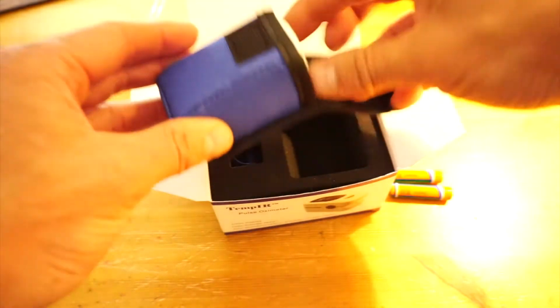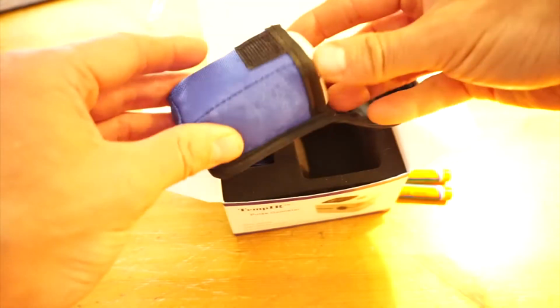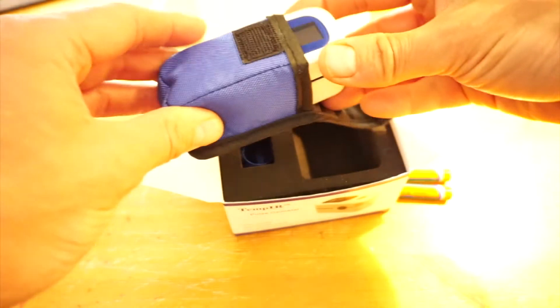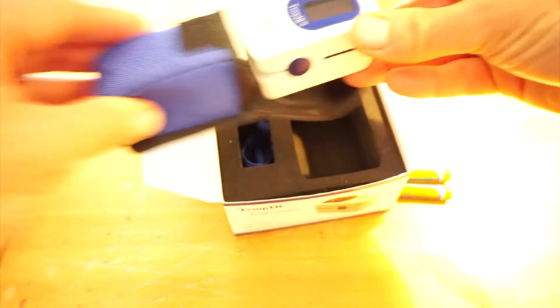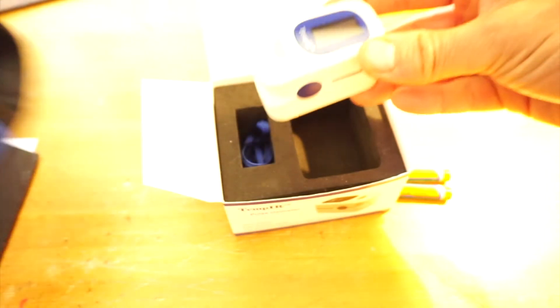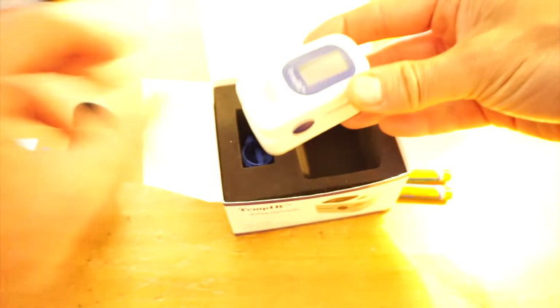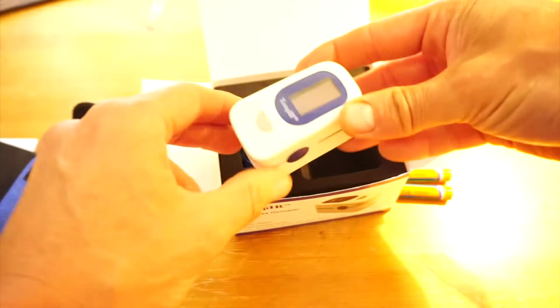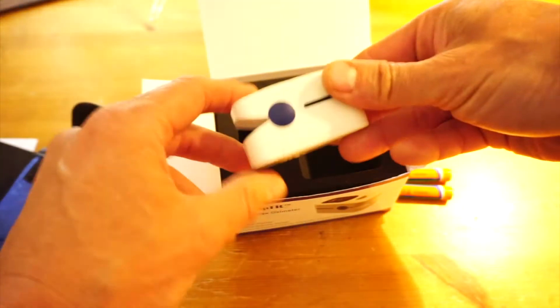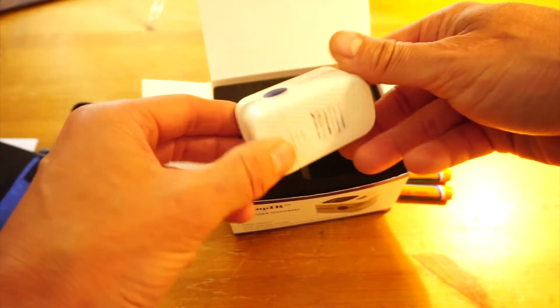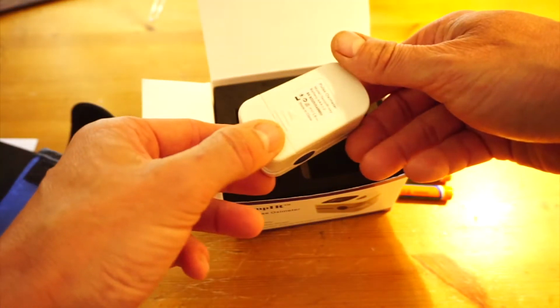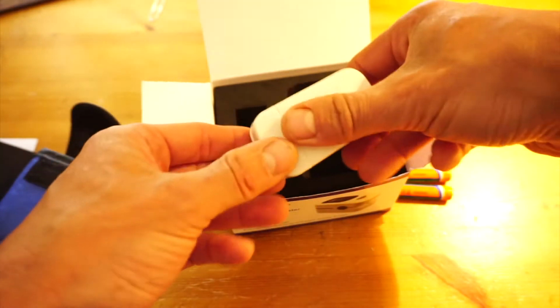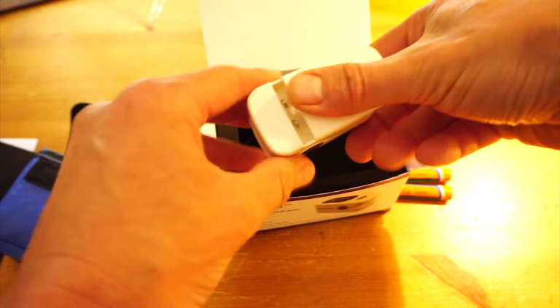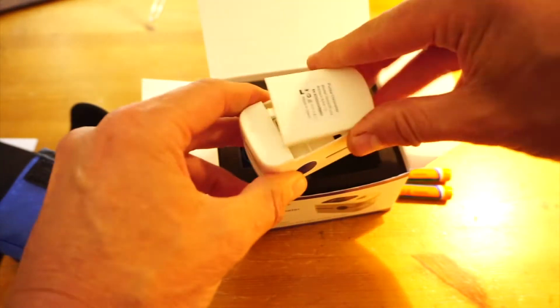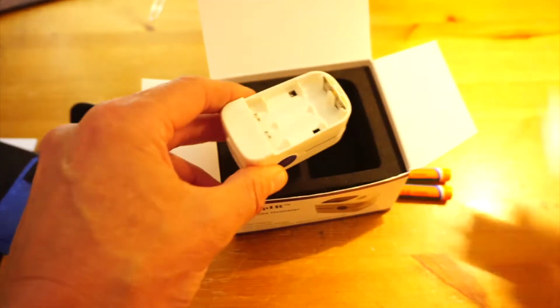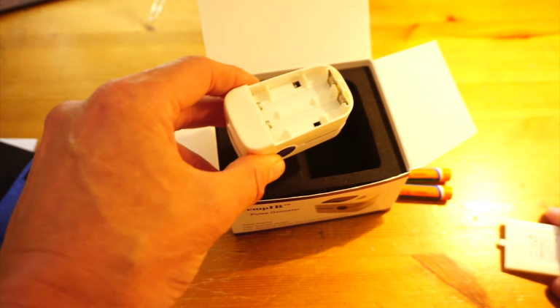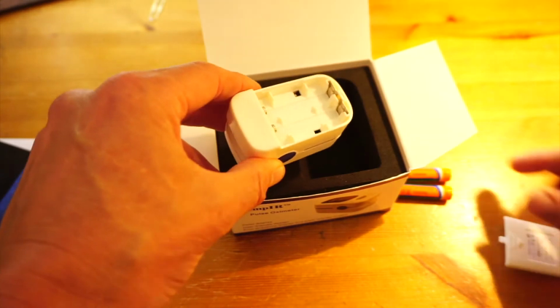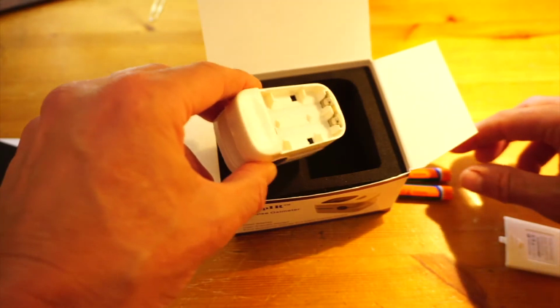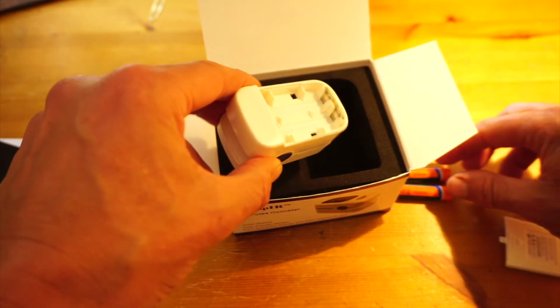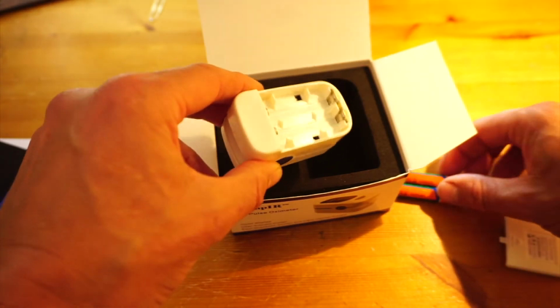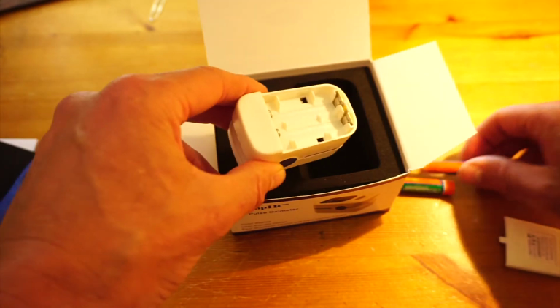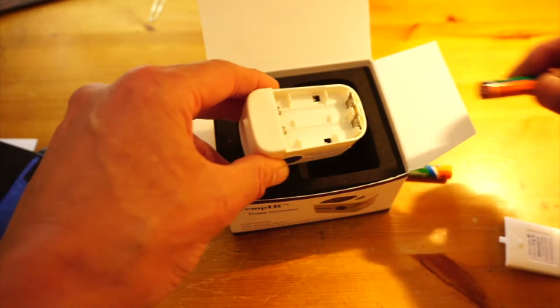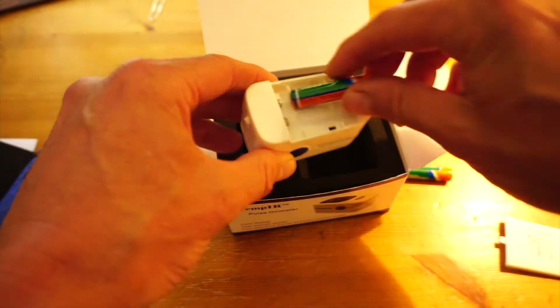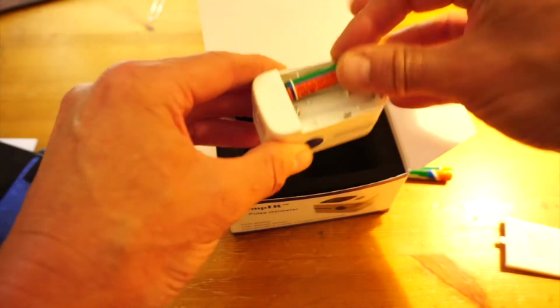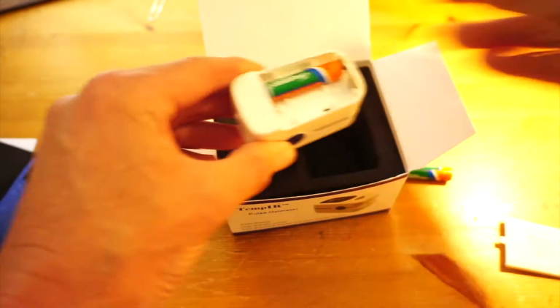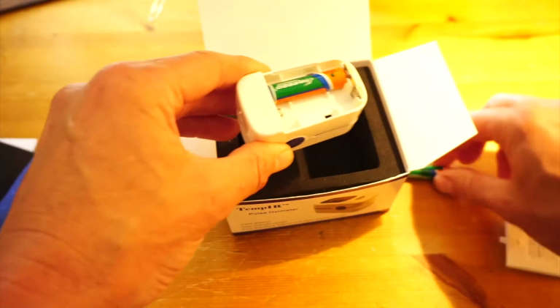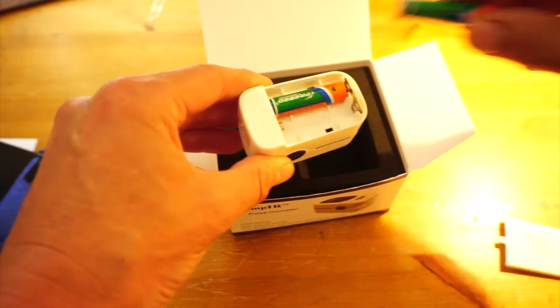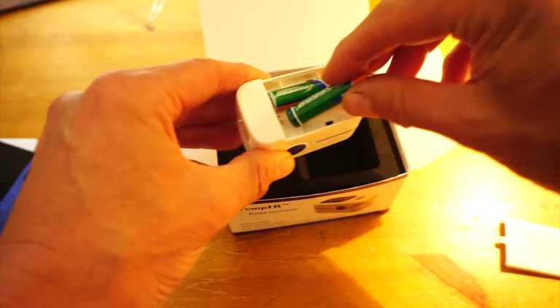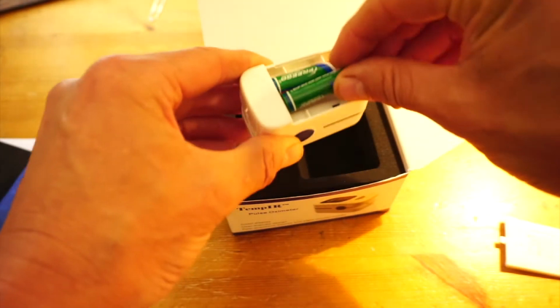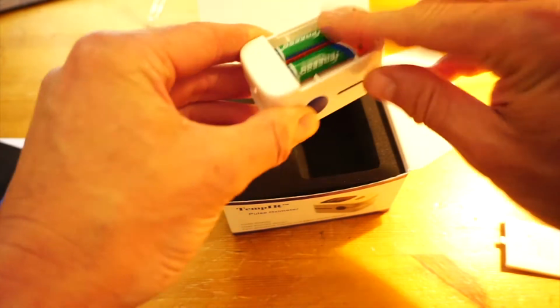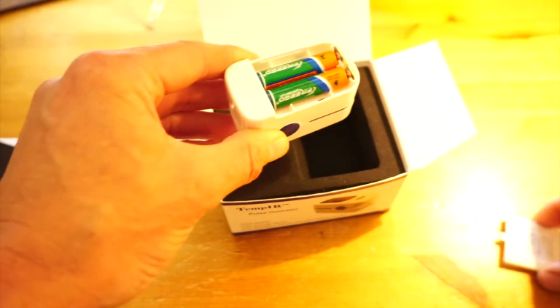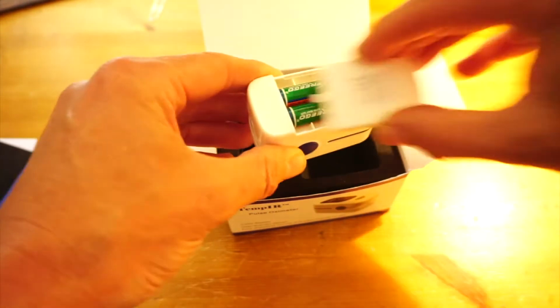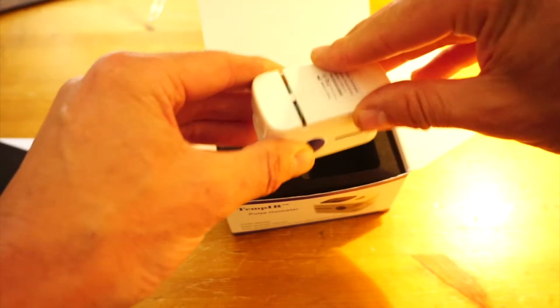Just pop the back off by sliding it in the direction shown by the arrow. Insert the two AAA batteries and you're ready to go.